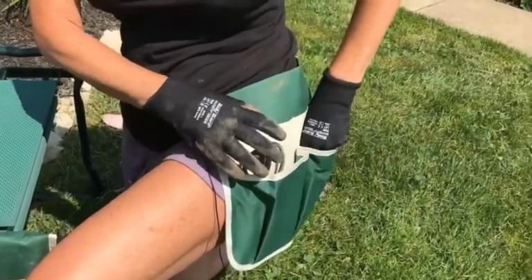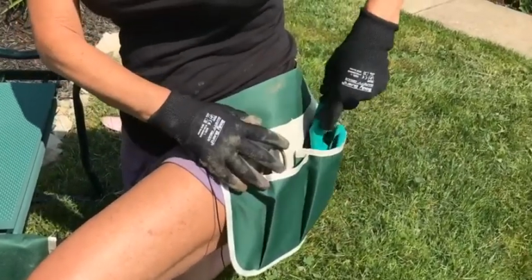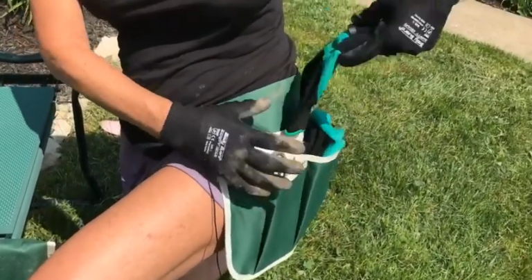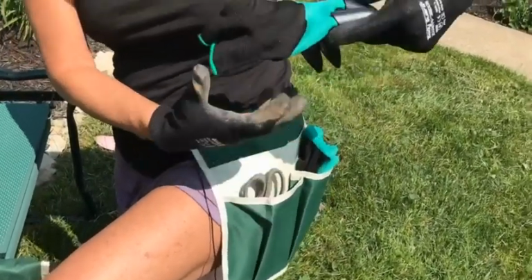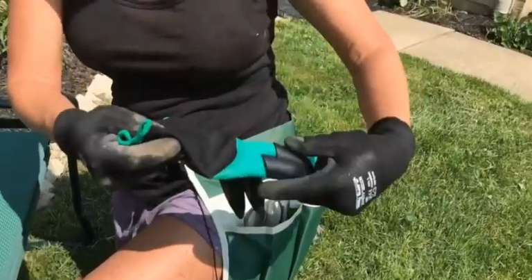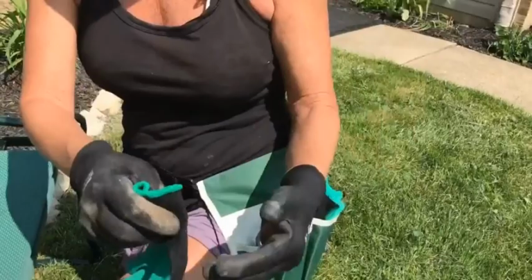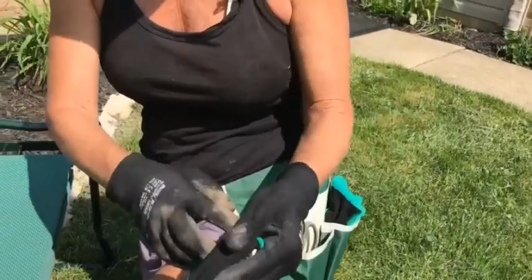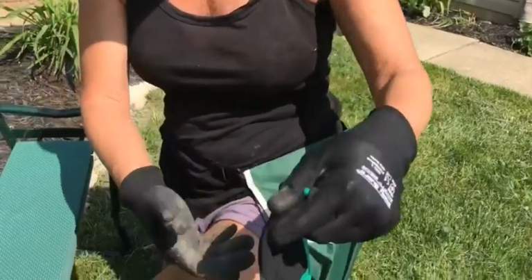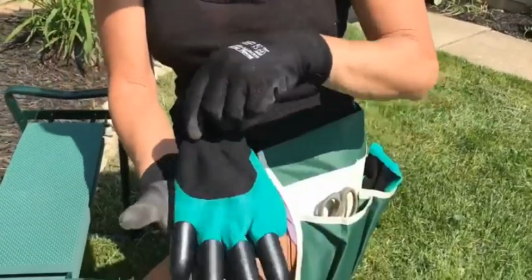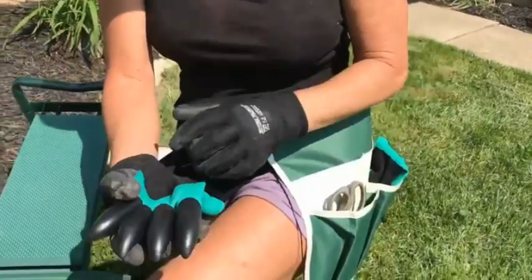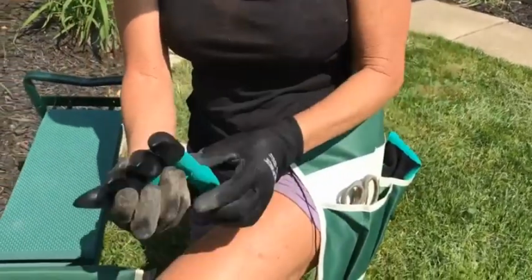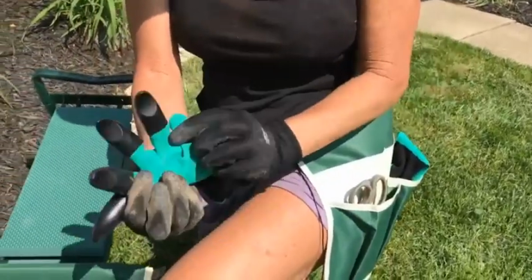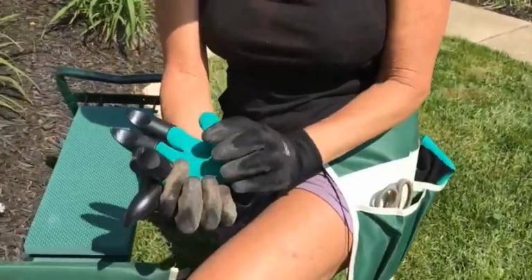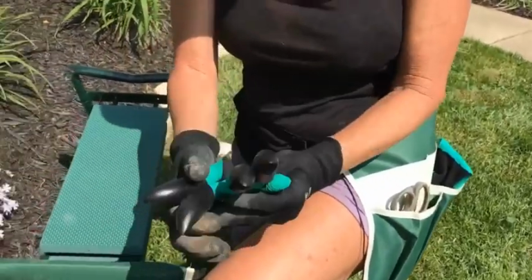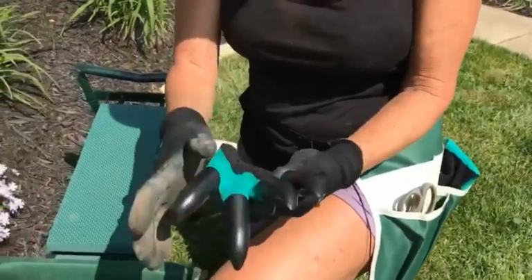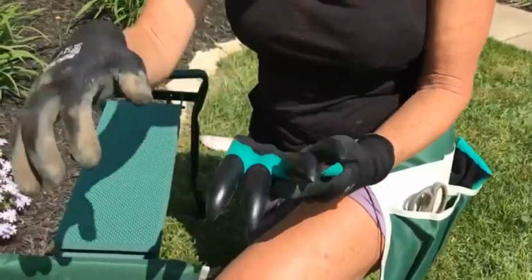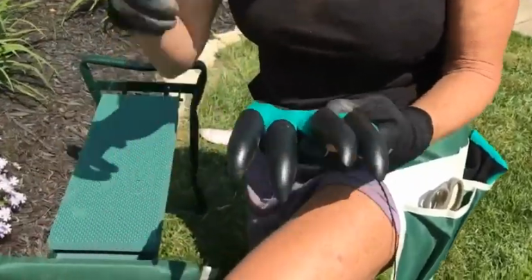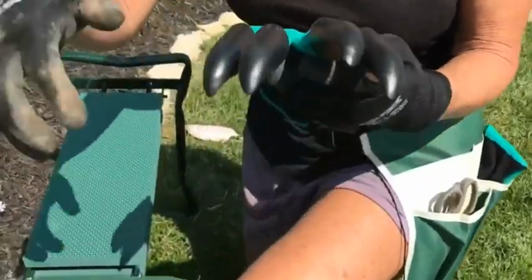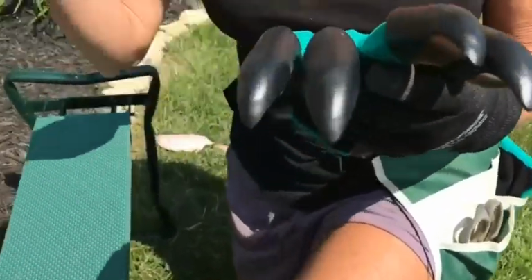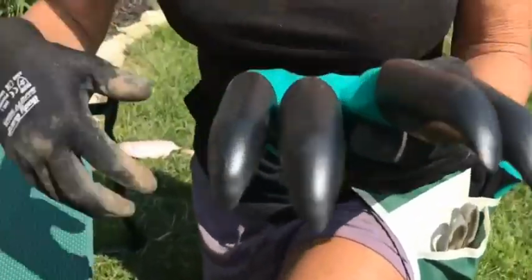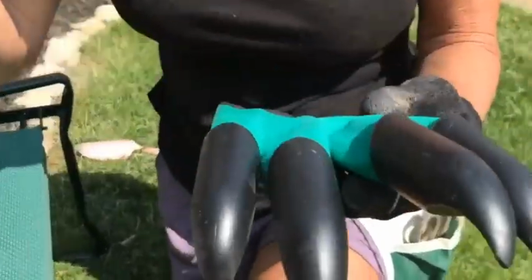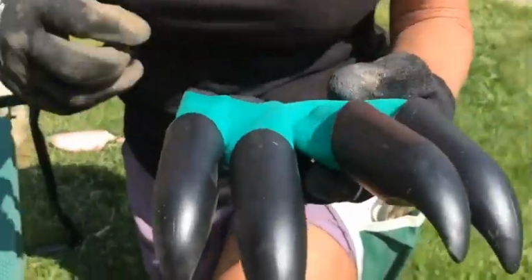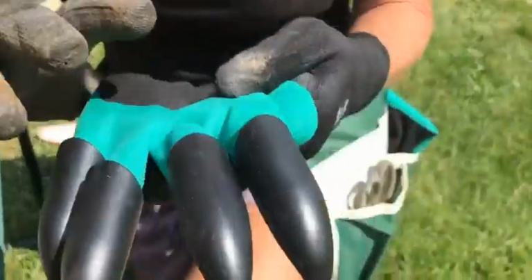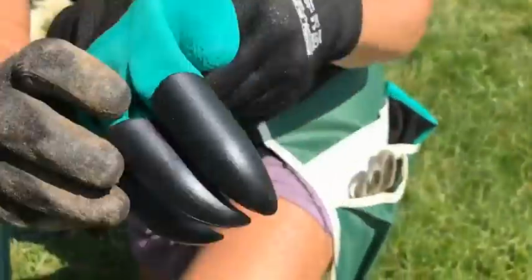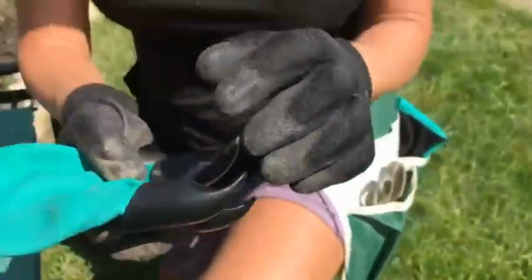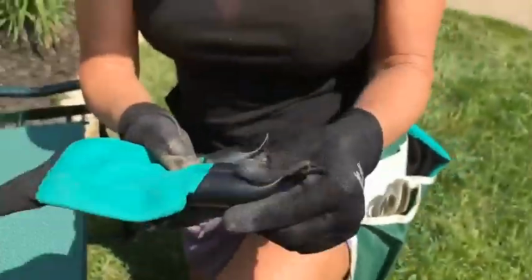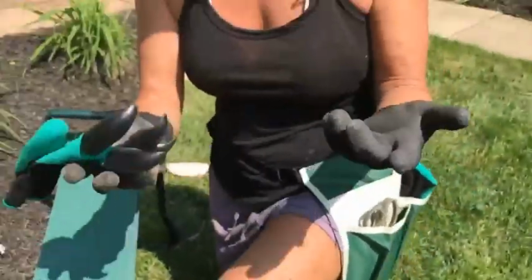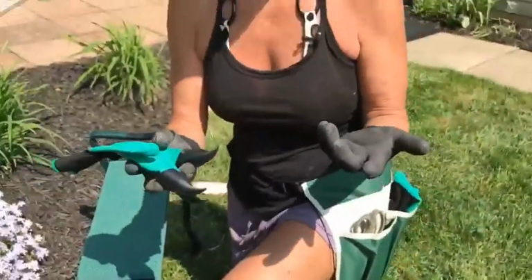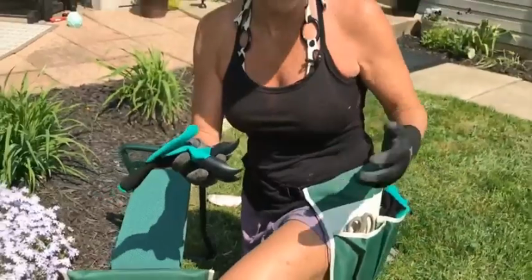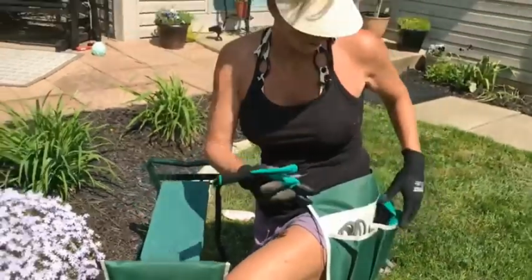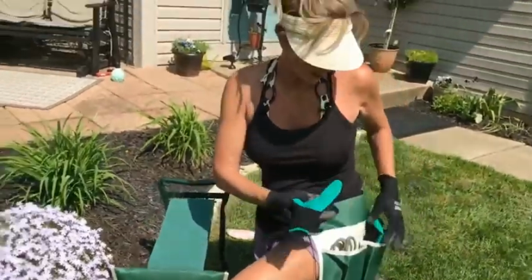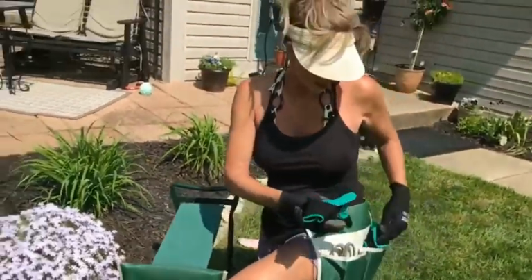It comes with these gloves. One has a claw, so this is awesome when you're trying to mulch. It kind of saves your fingers from being sore.